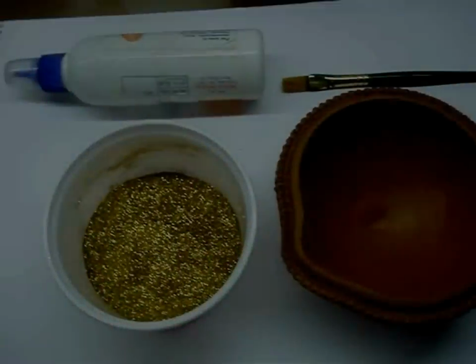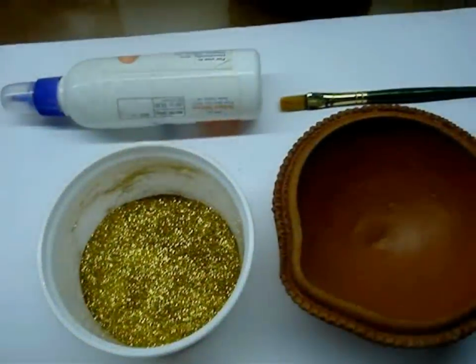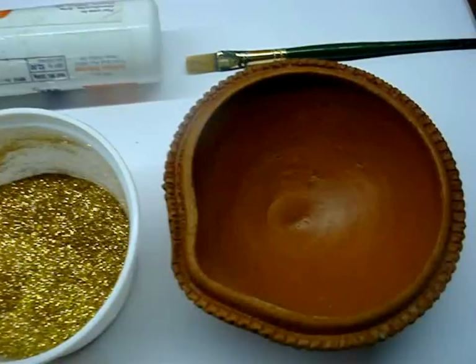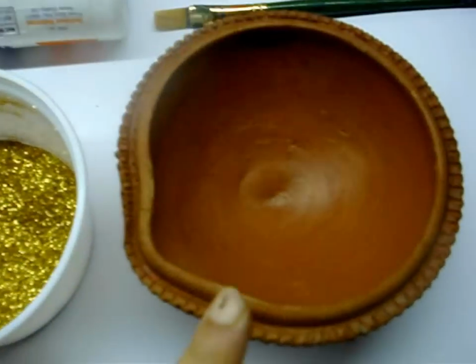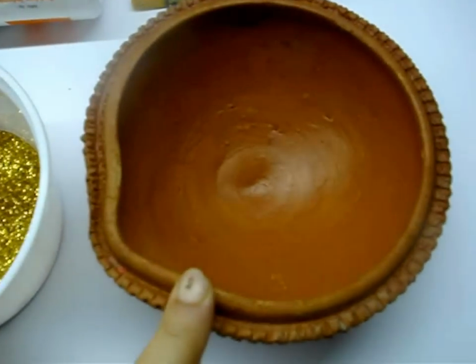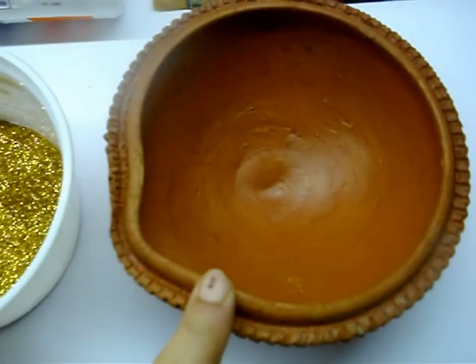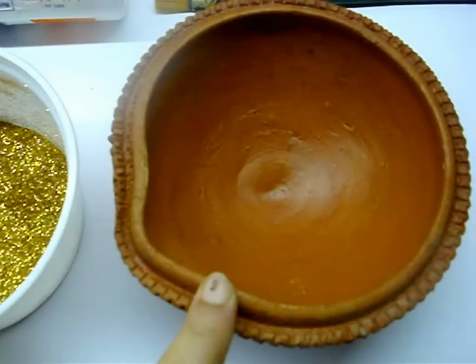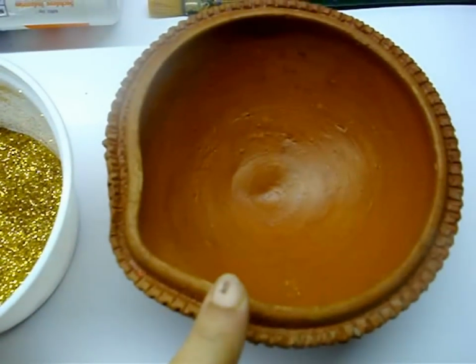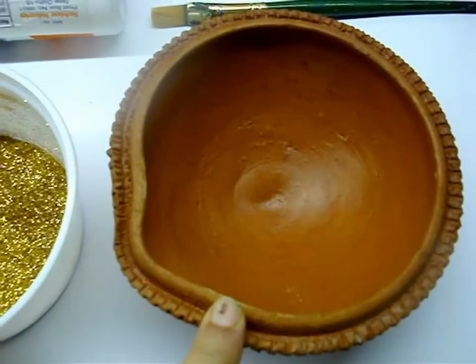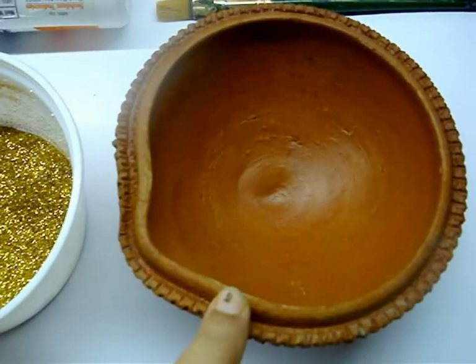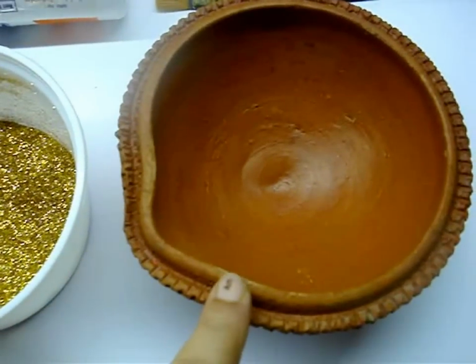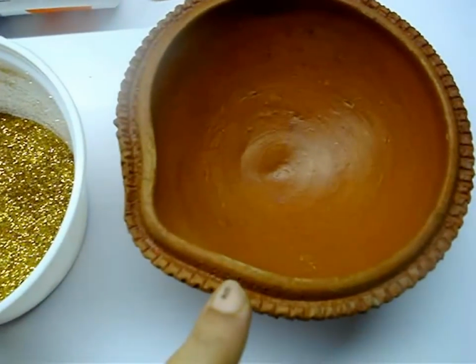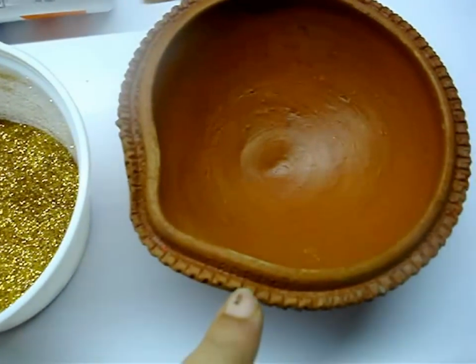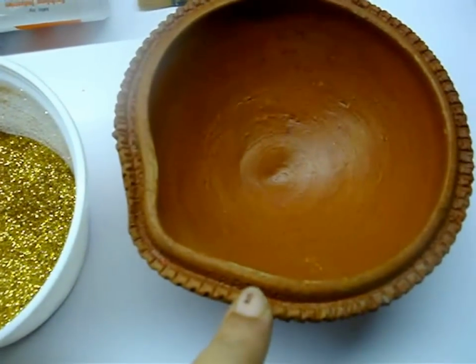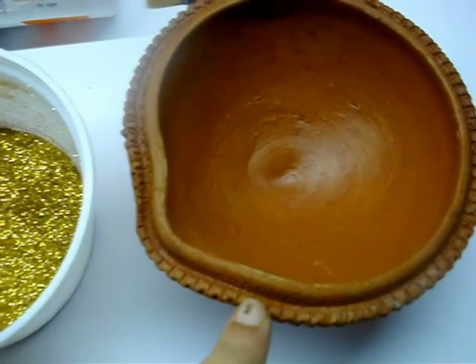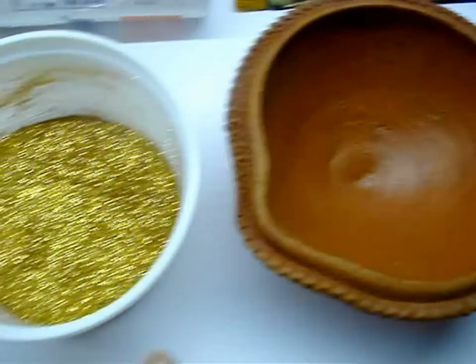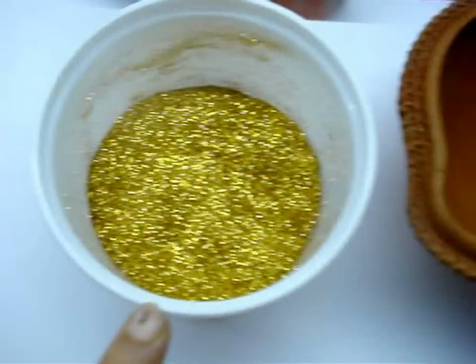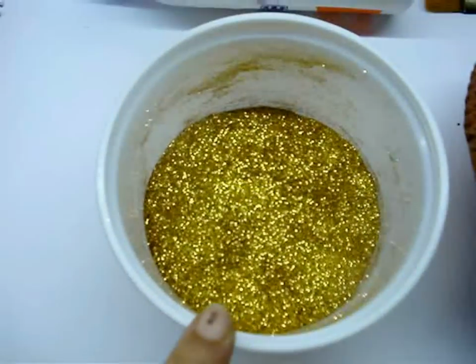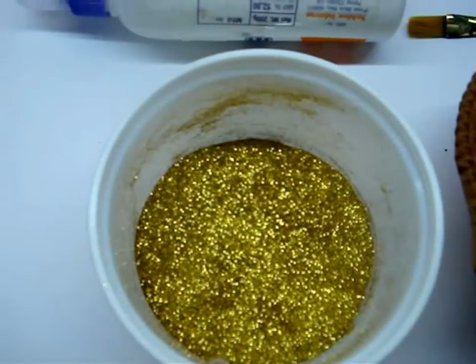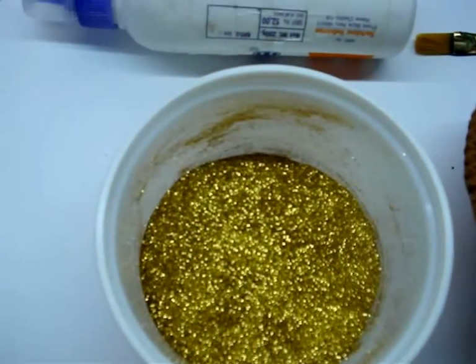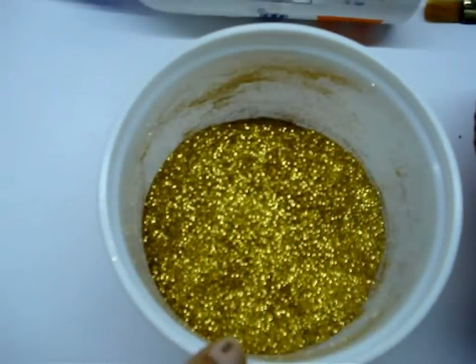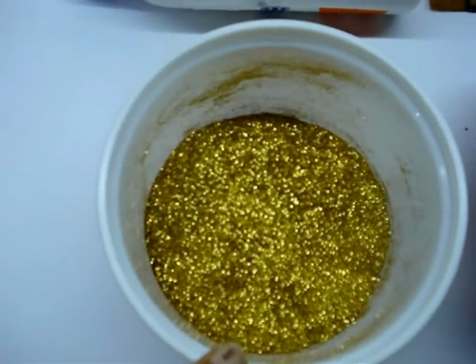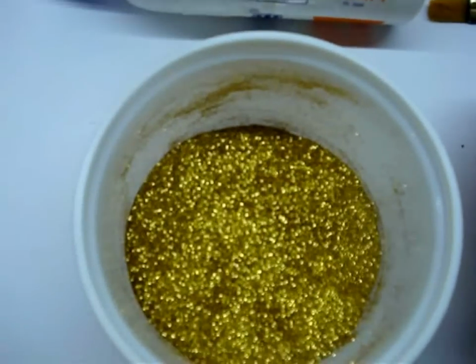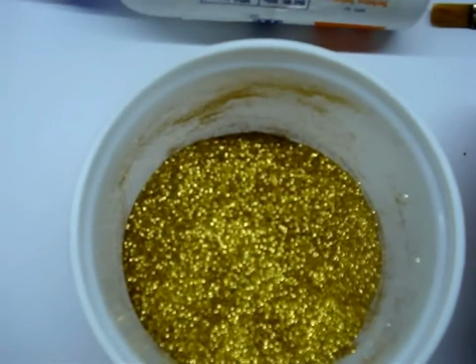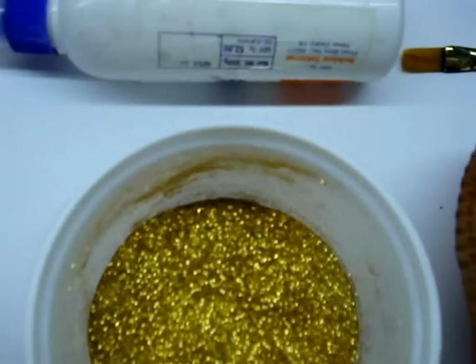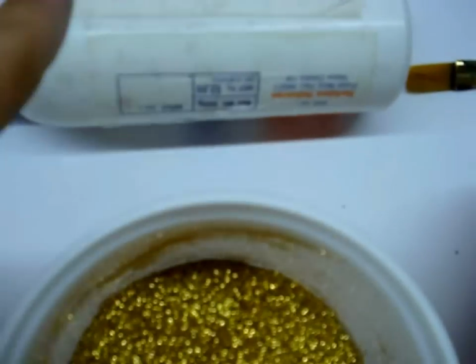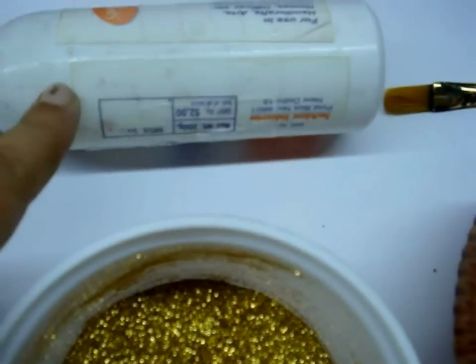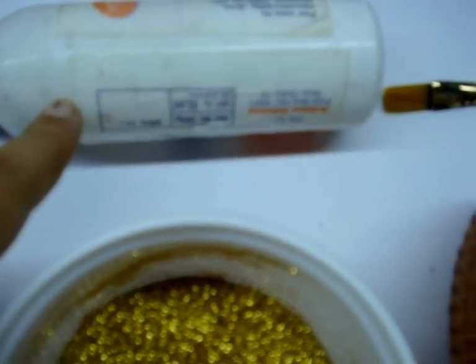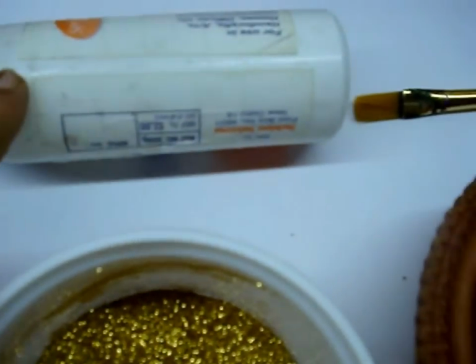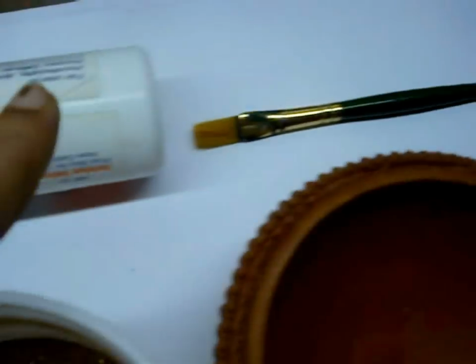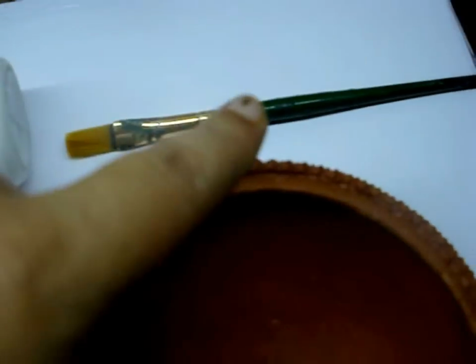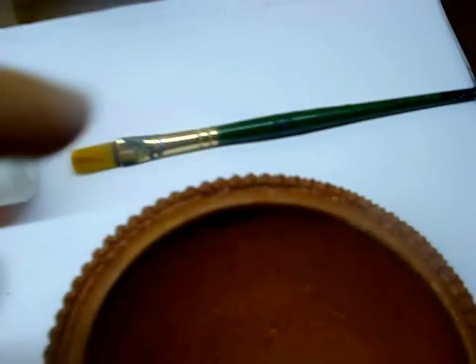For this you require a bowl. I have taken a clay bowl, but you can take any — plastic, glass, anything. You'll also need glitter in any colour; I have taken gold. And glue and a brush.